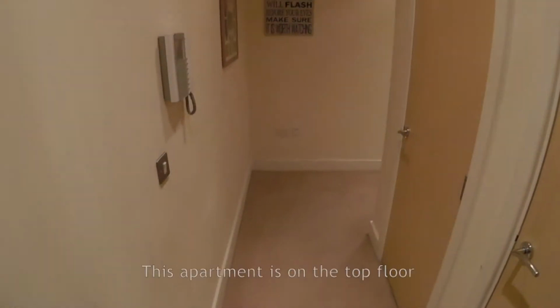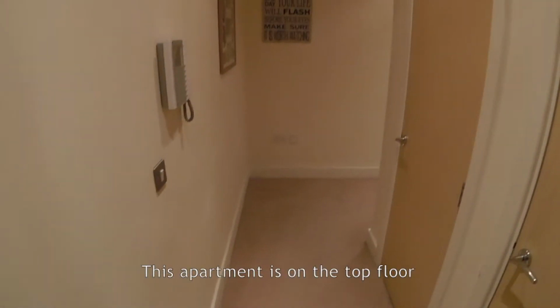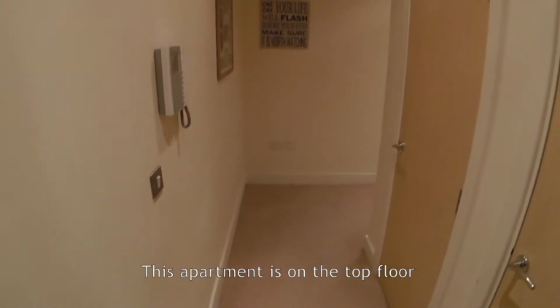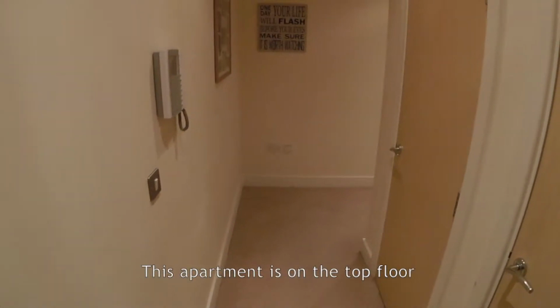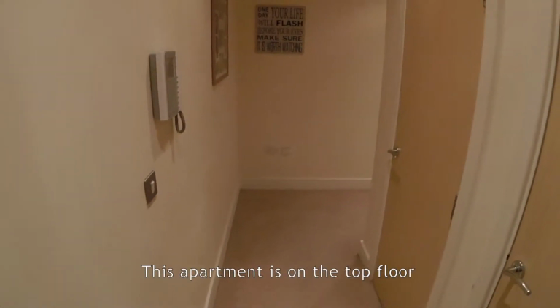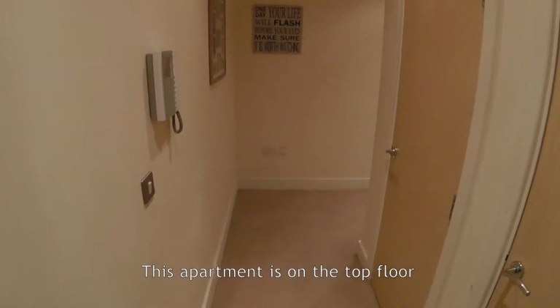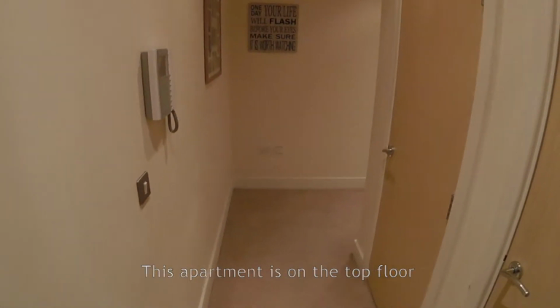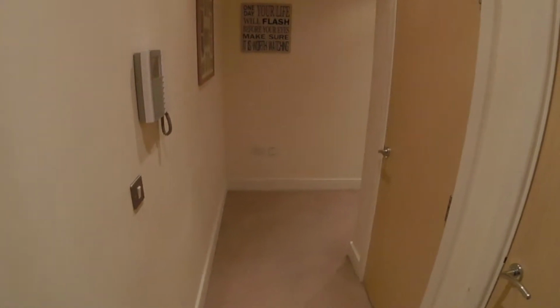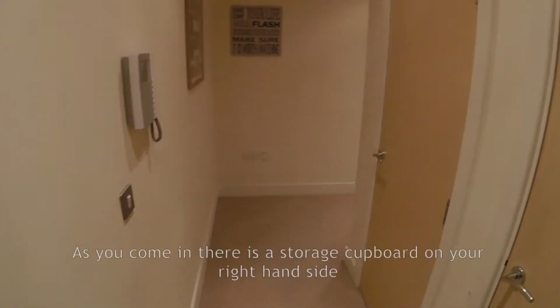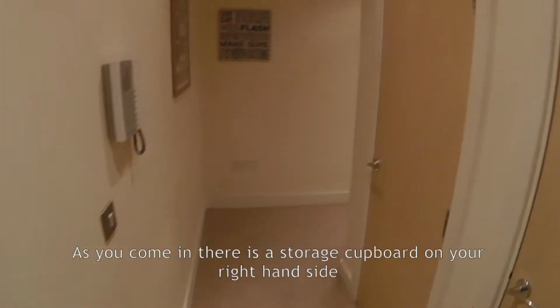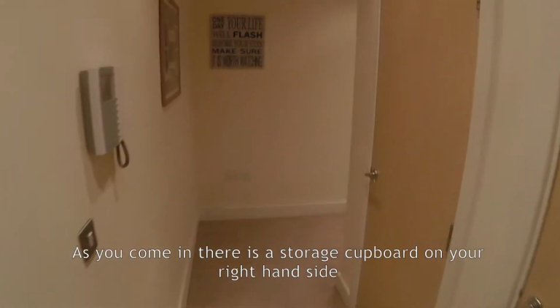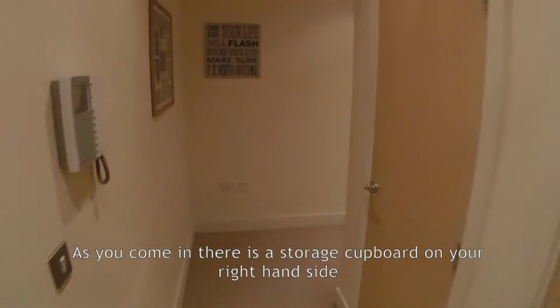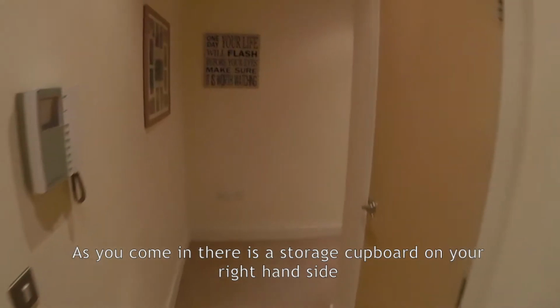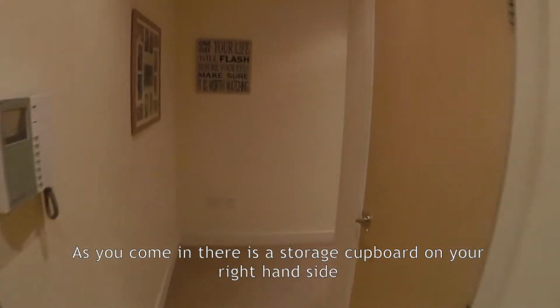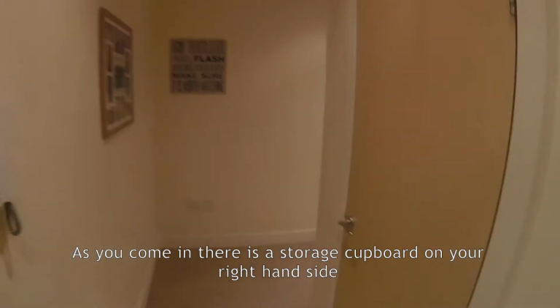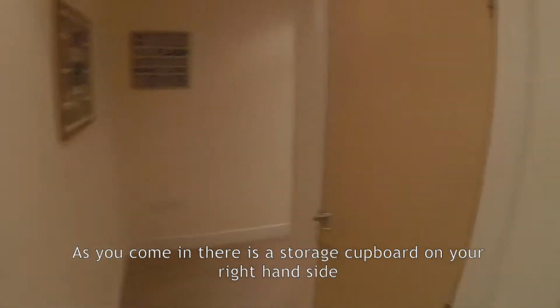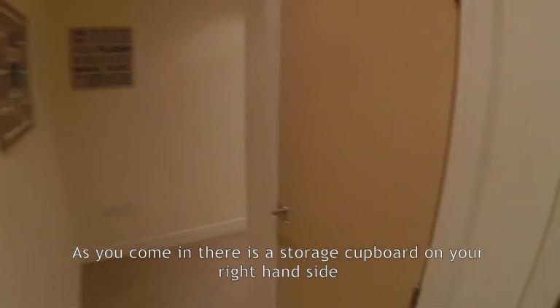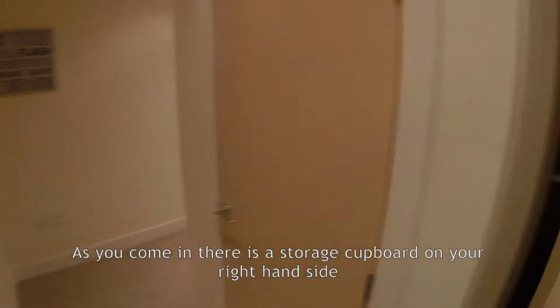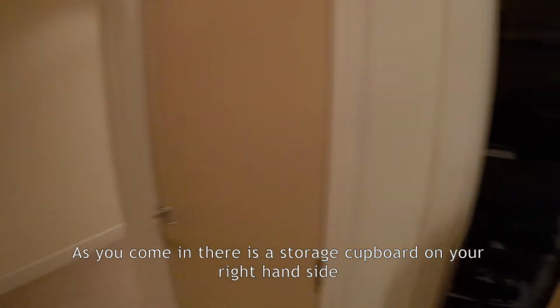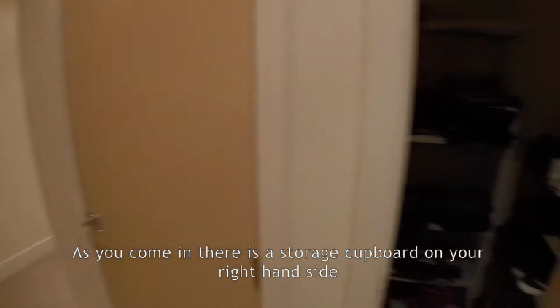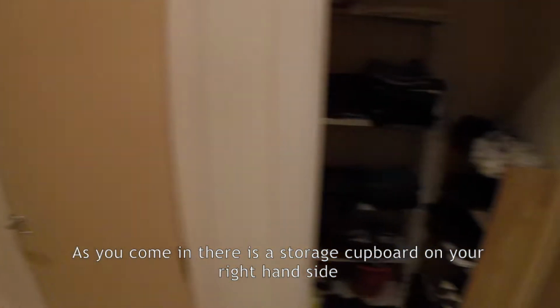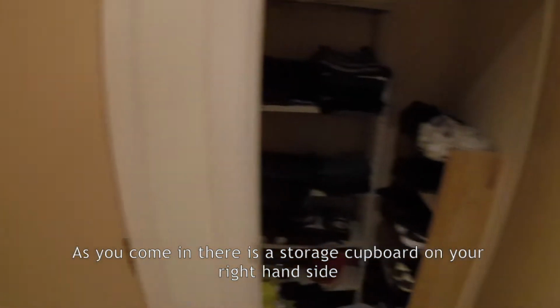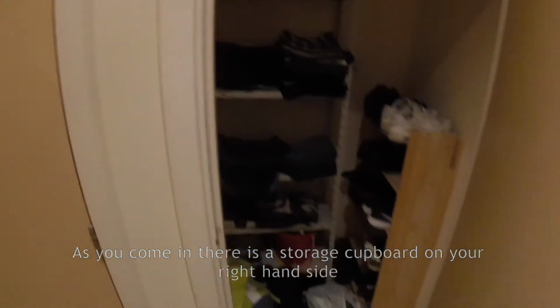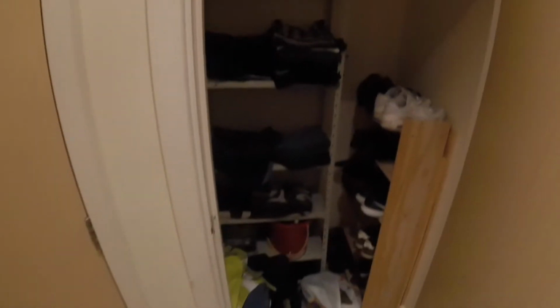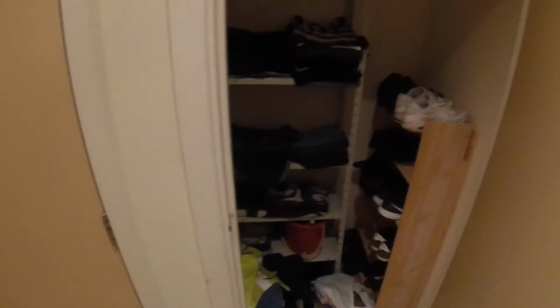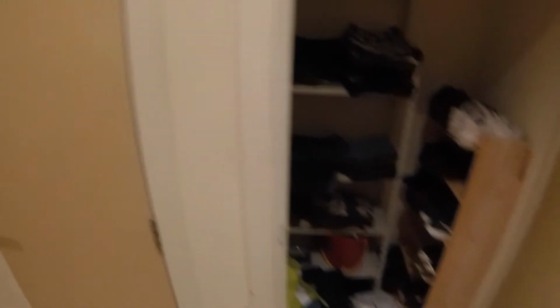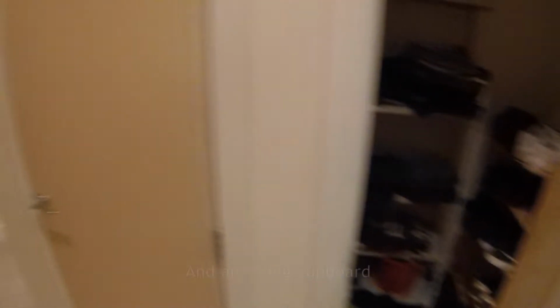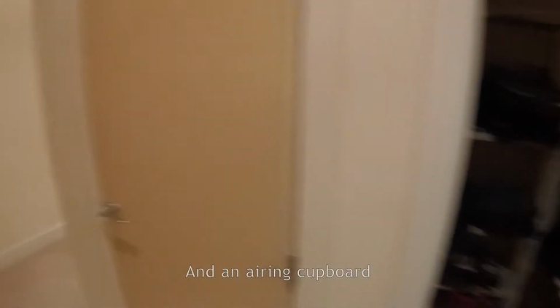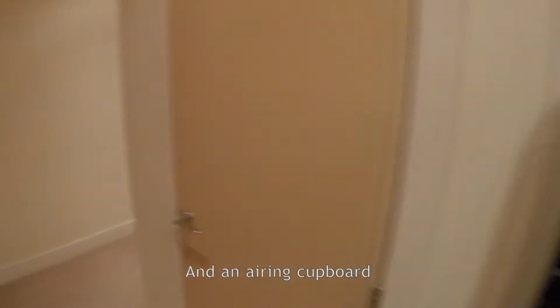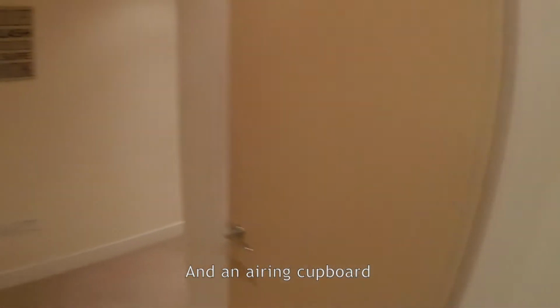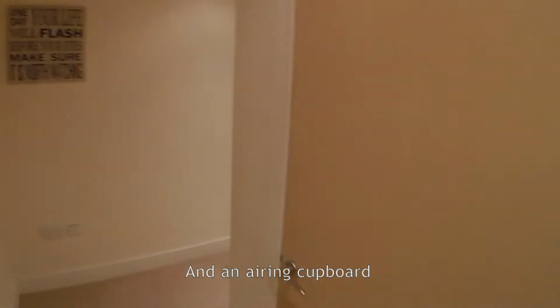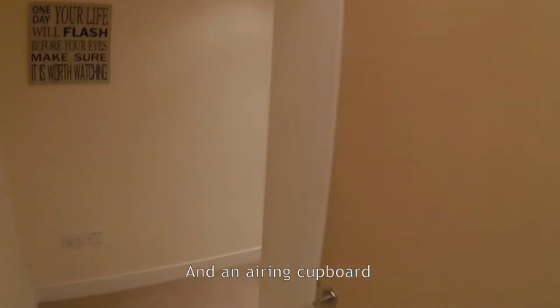This apartment is on the top floor. As you come in, there is a storage cupboard just on your right-hand side and an airing cupboard.